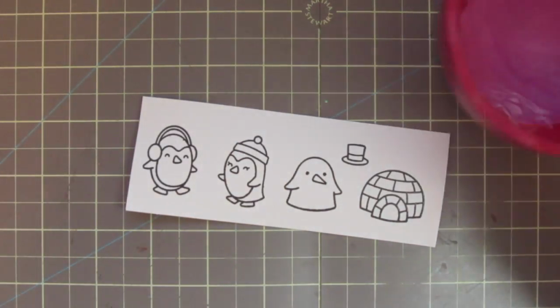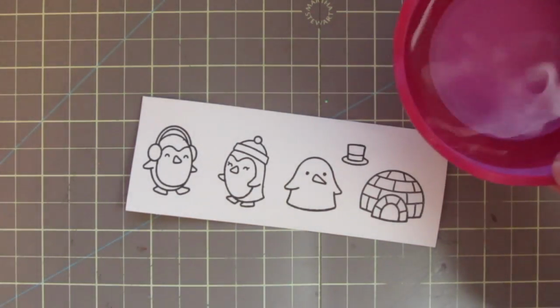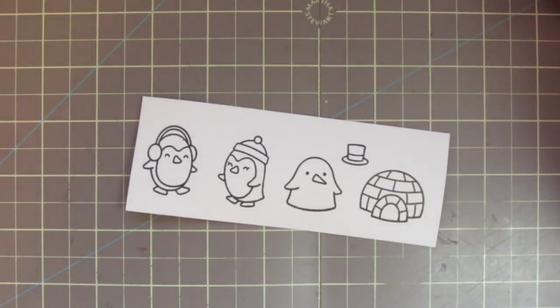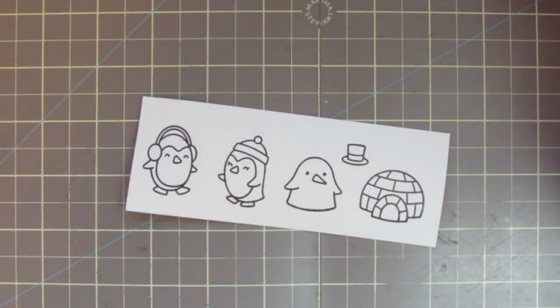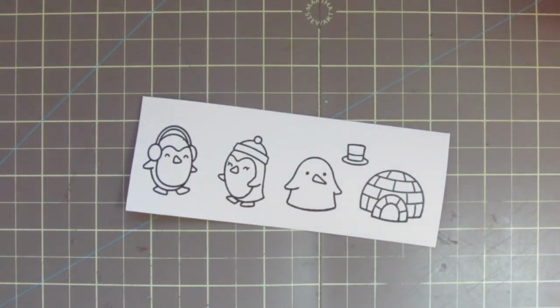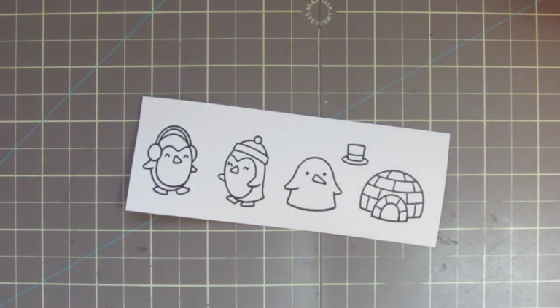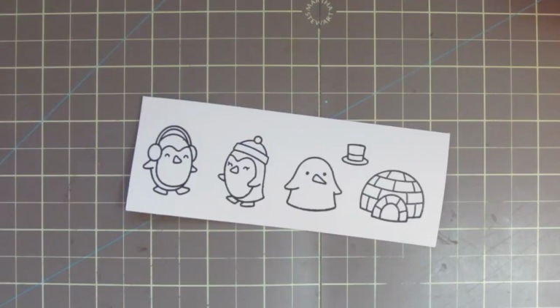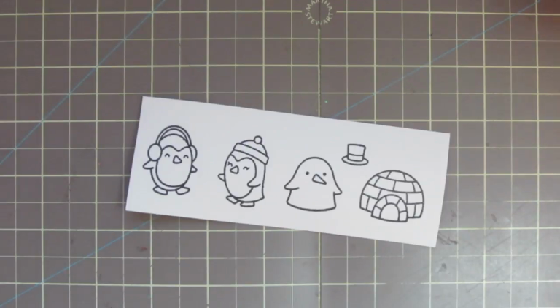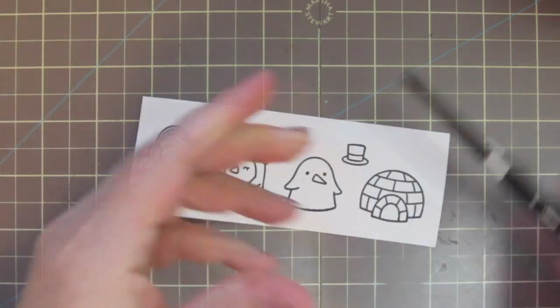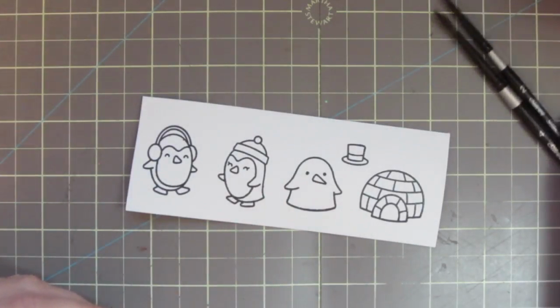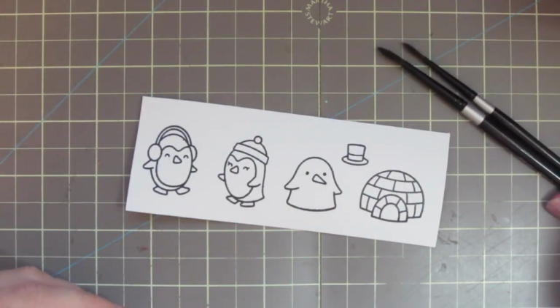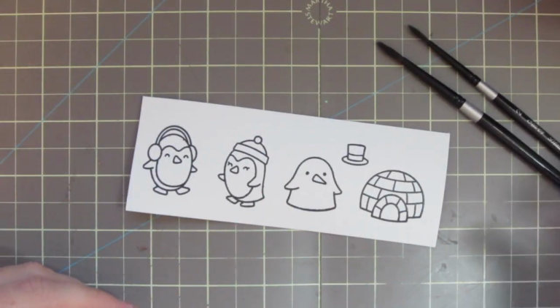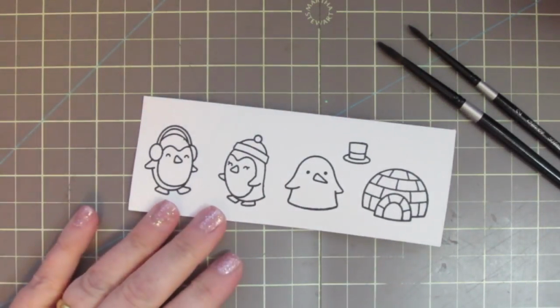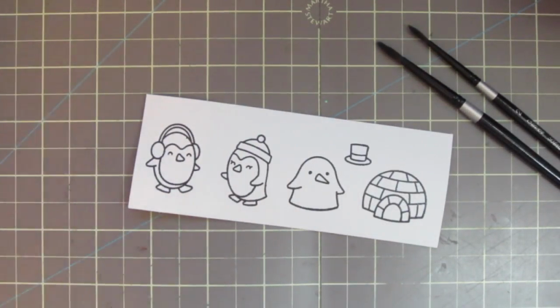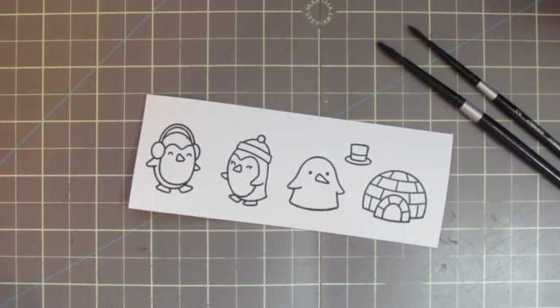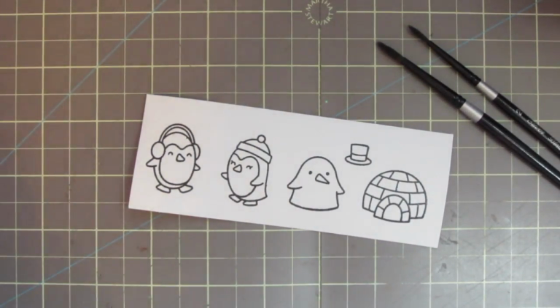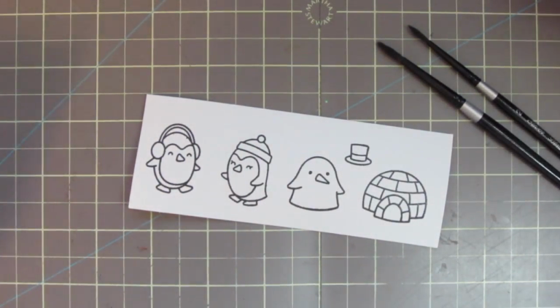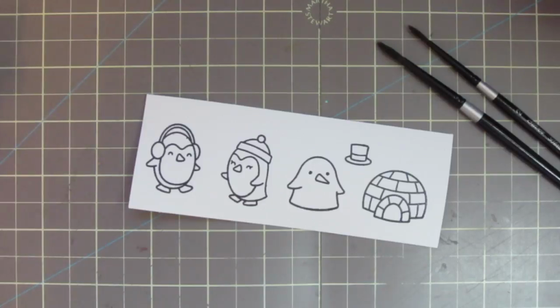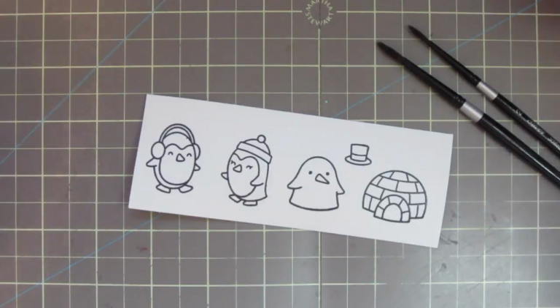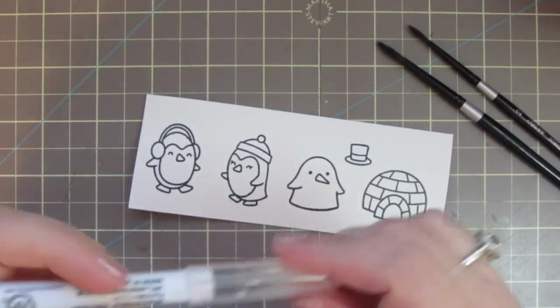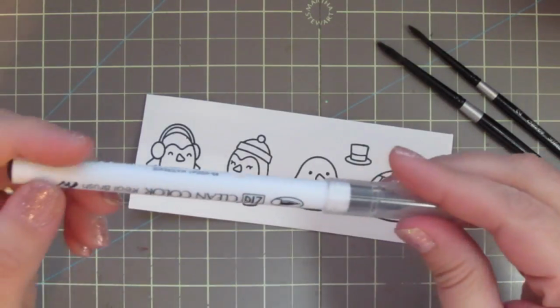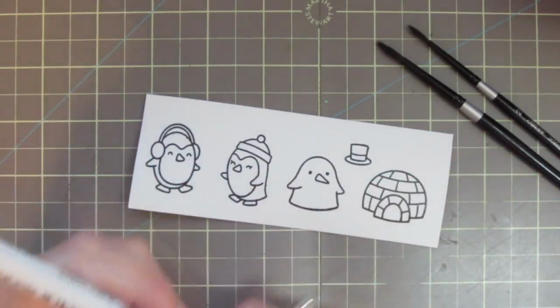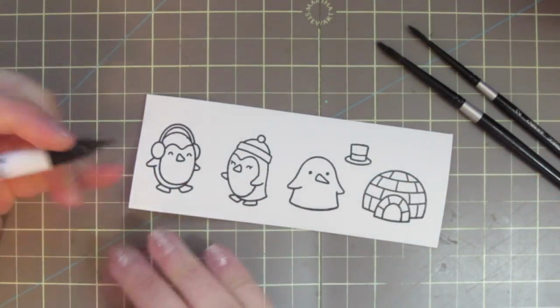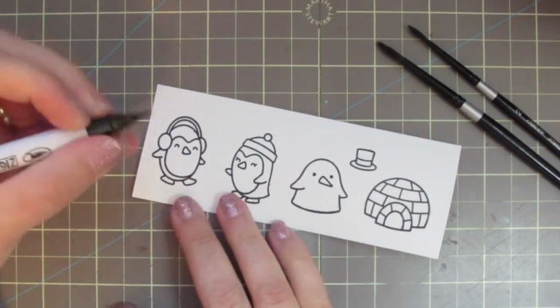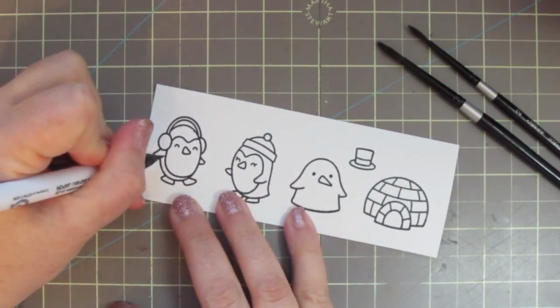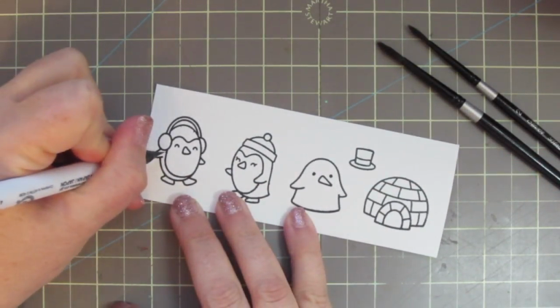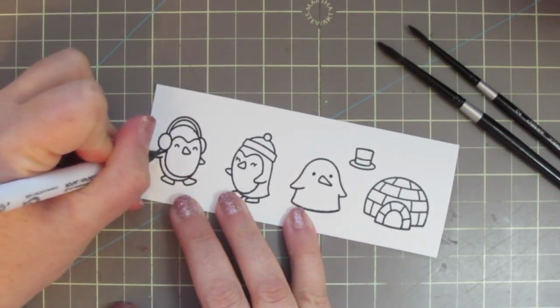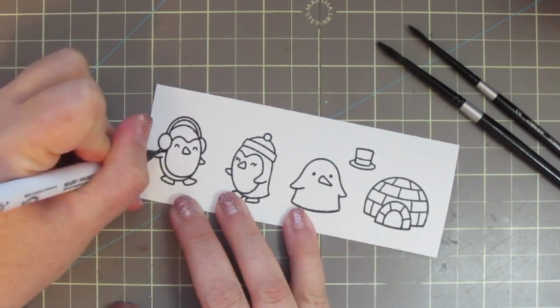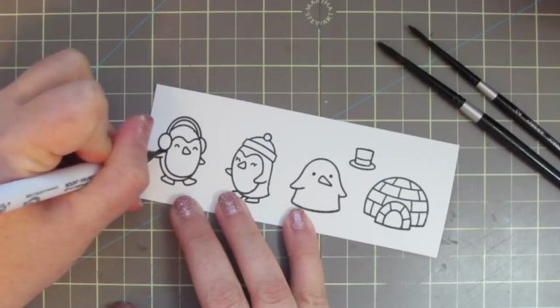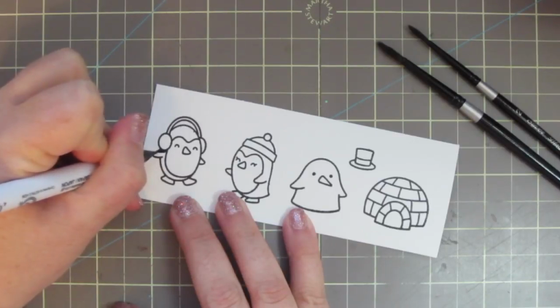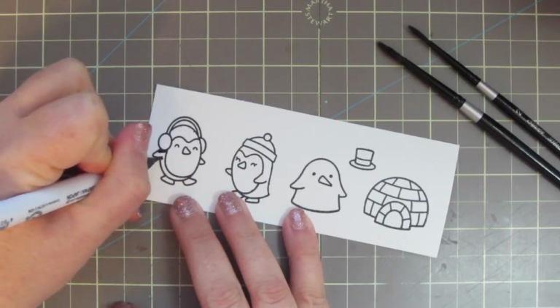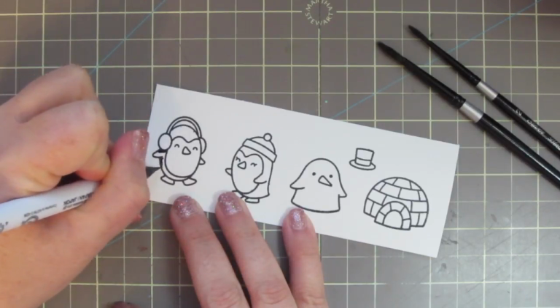I stamped out my images on some Bristol Smooth Surface cardstock with some VersaFine Onyx Black ink, then sprinkled some clear embossing powder over those and heat set it, as I wanted to color these in with my Zig Clean Color Real Brush markers today.